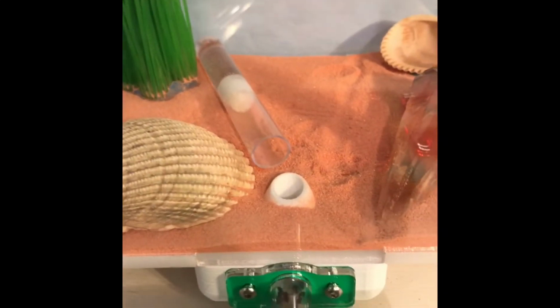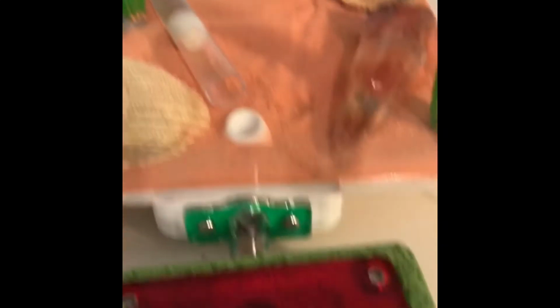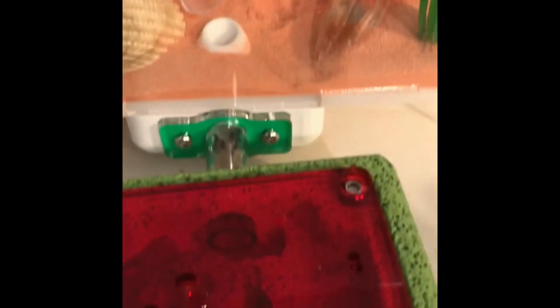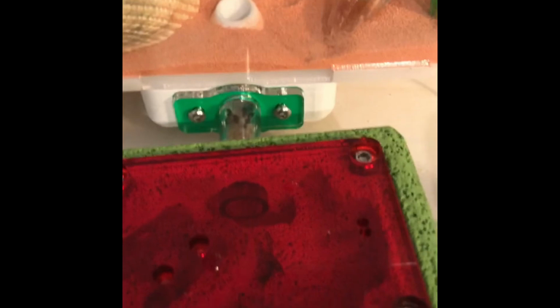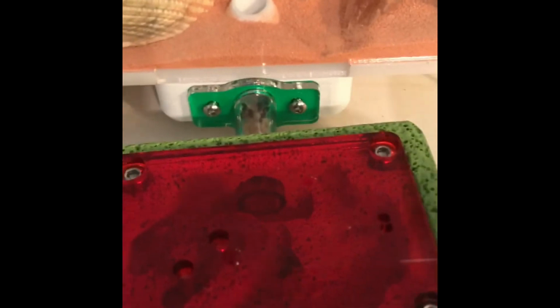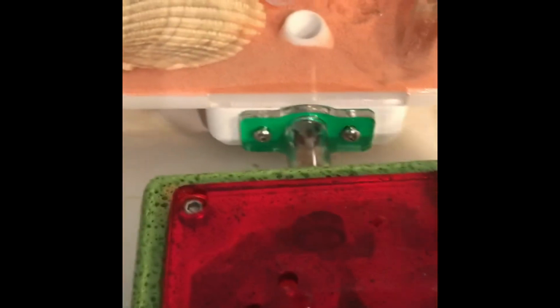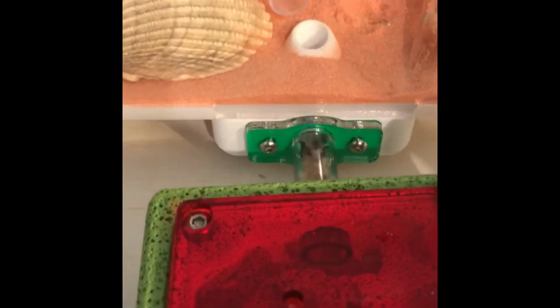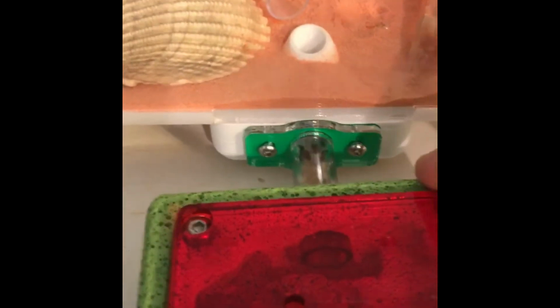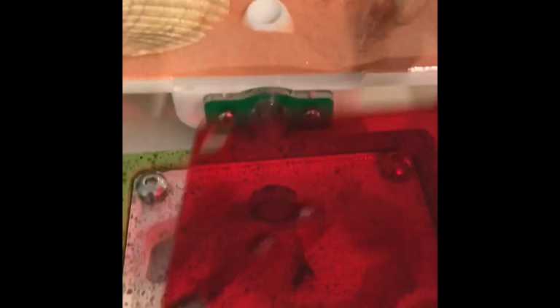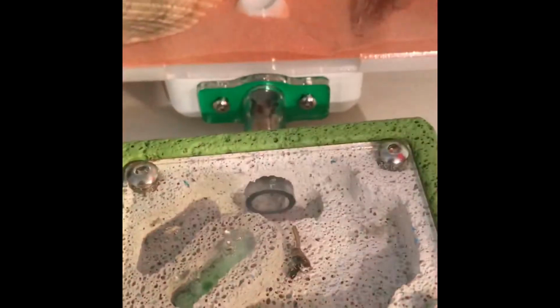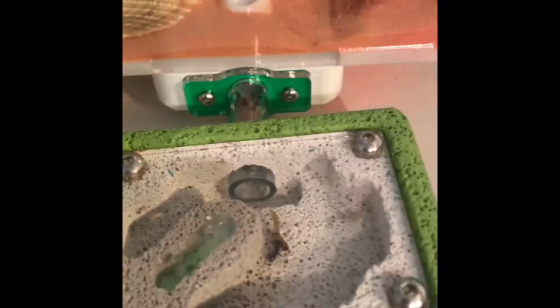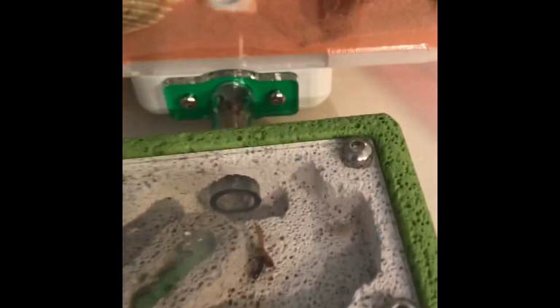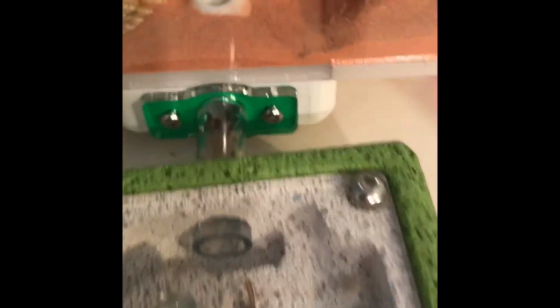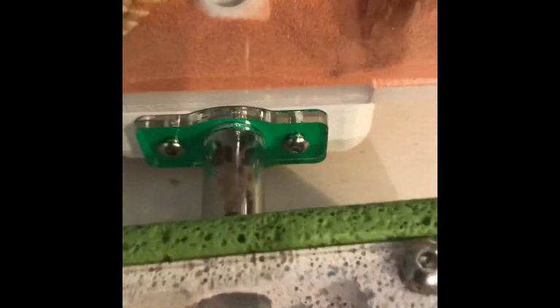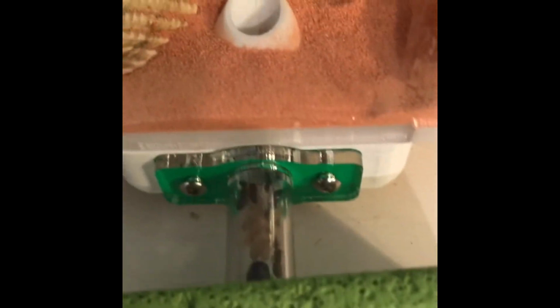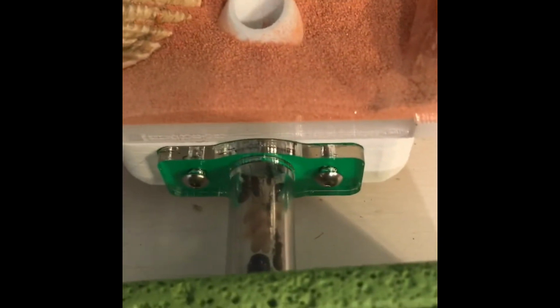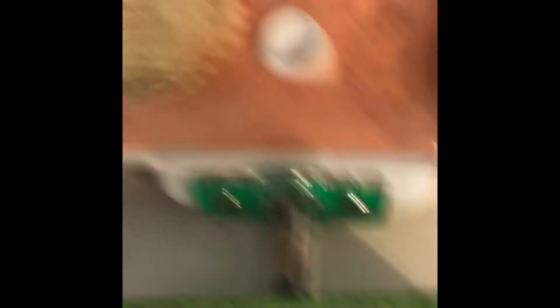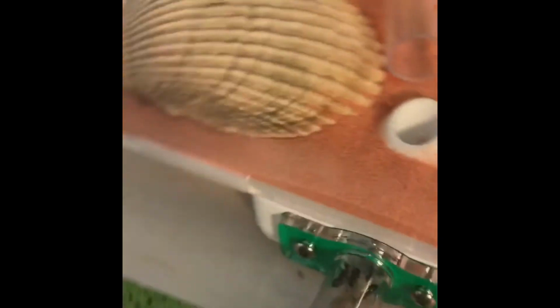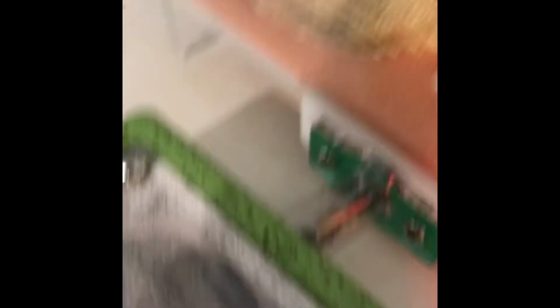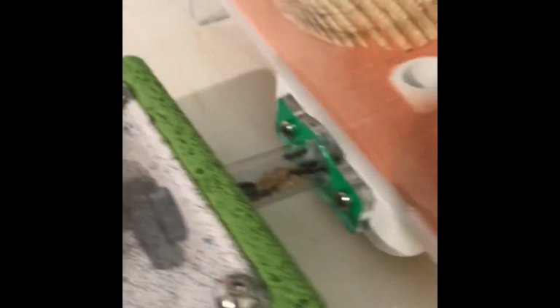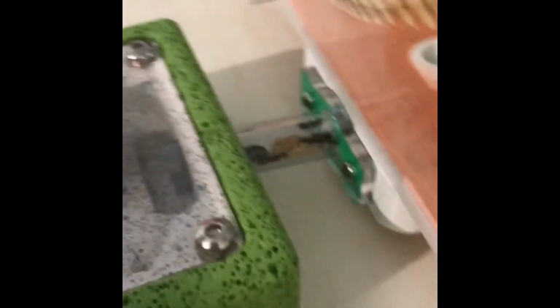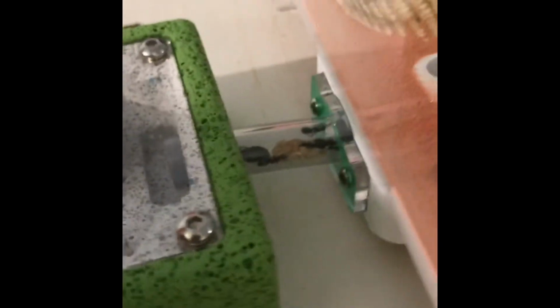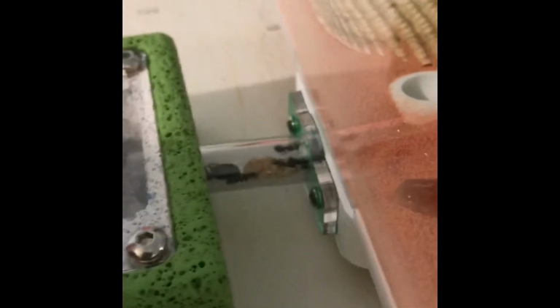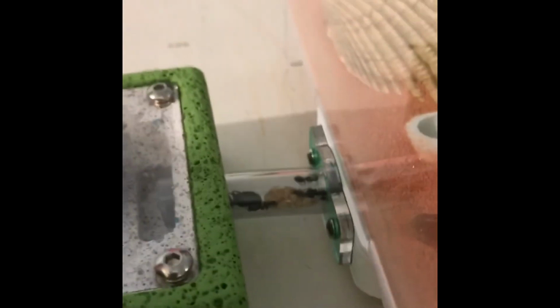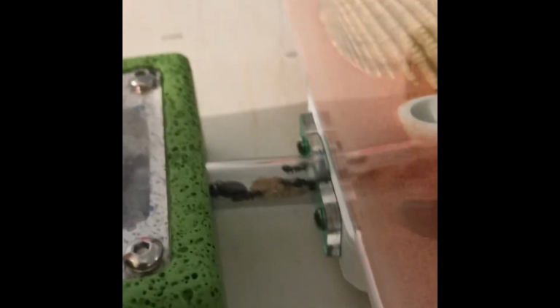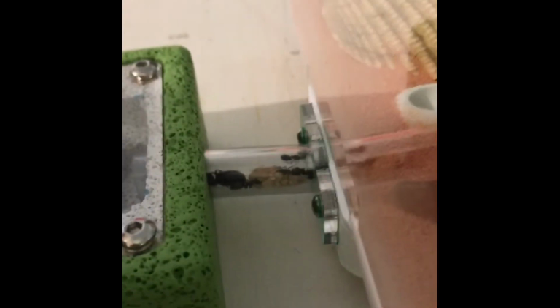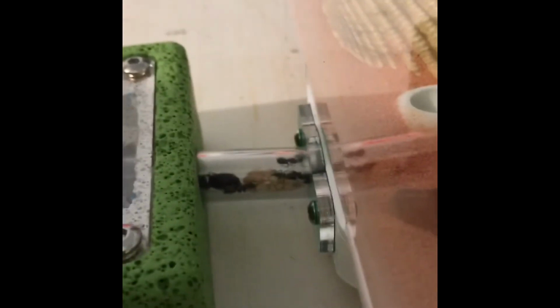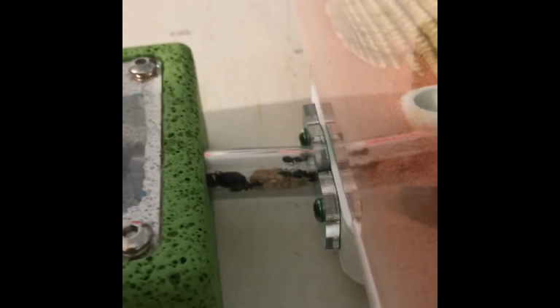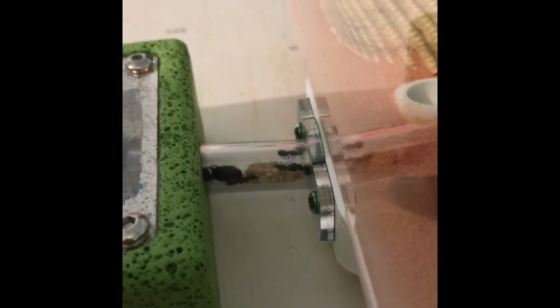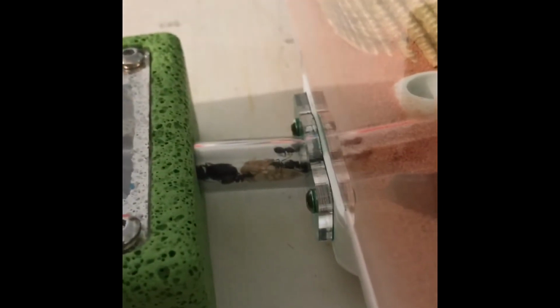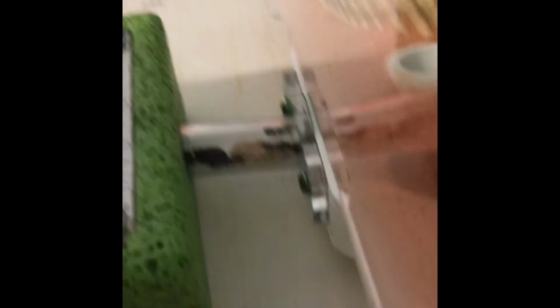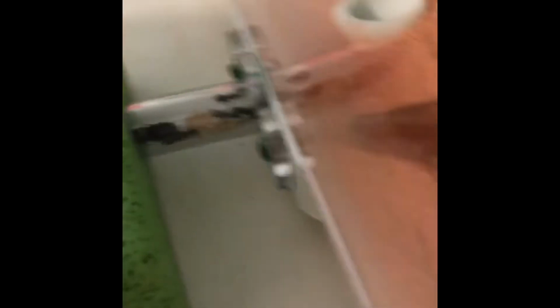After a few days, they moved in. But they didn't move into the place that I wanted them to move in. Instead, they moved into the tubing between the nest and the Outworld.